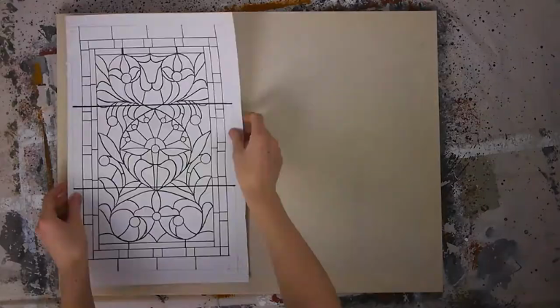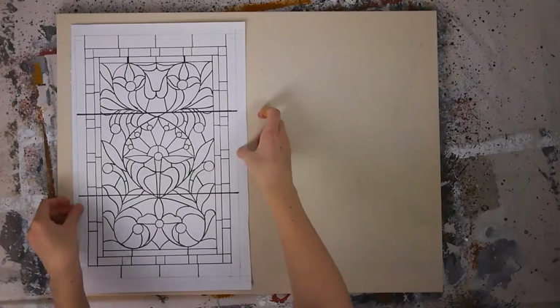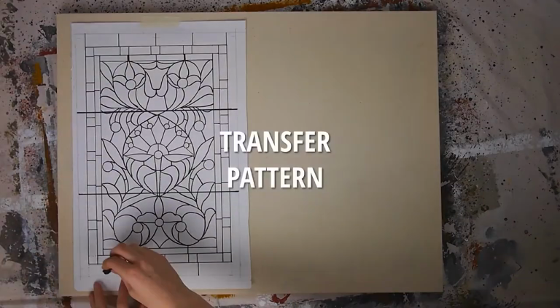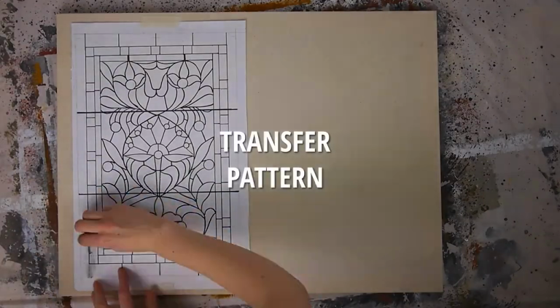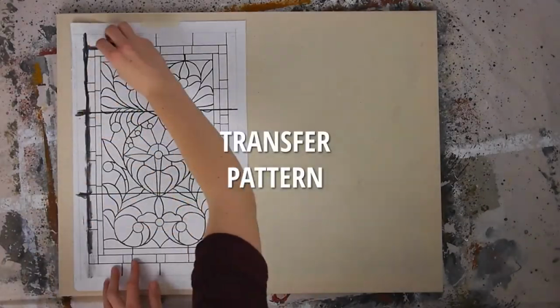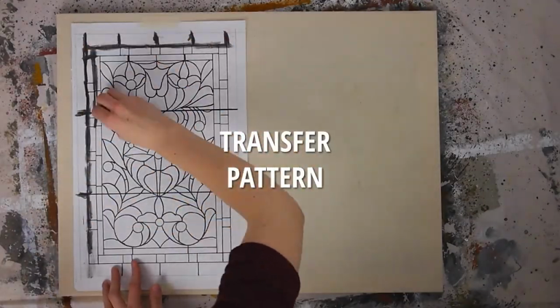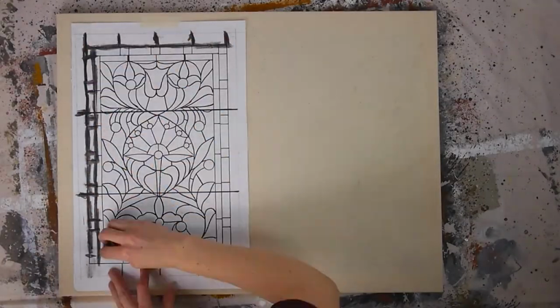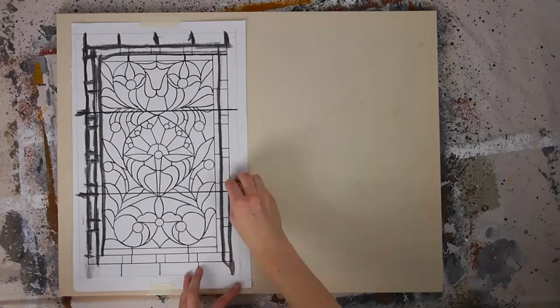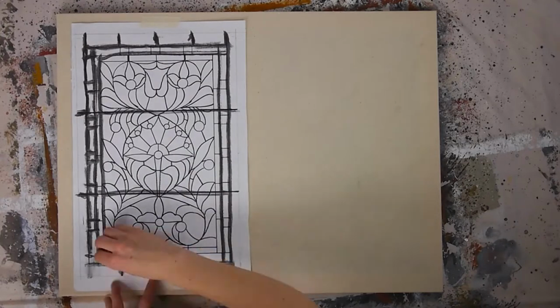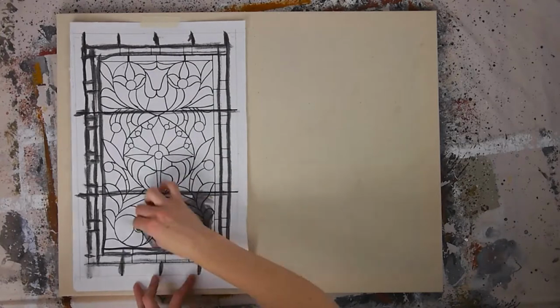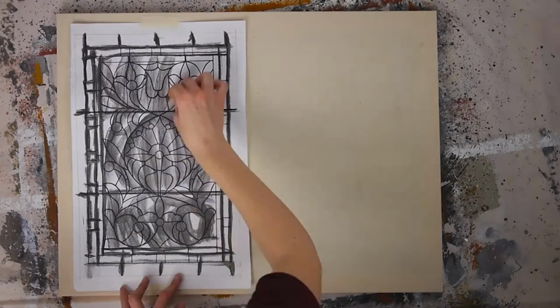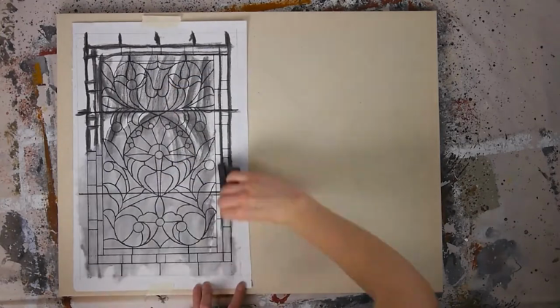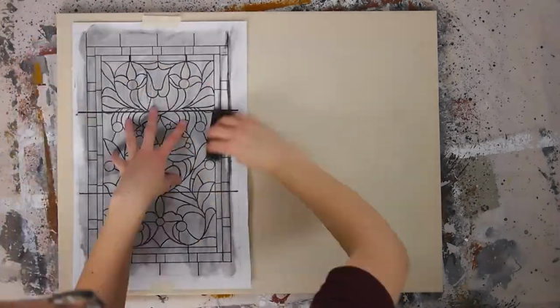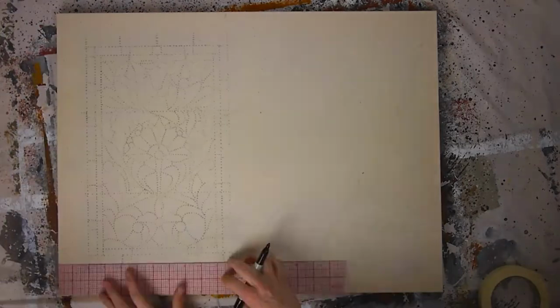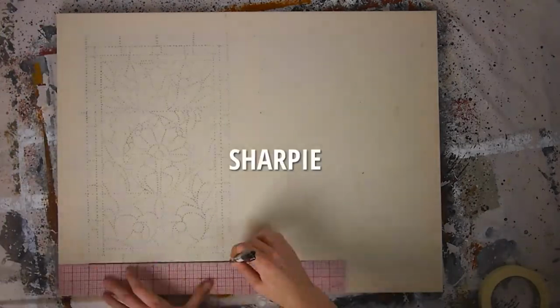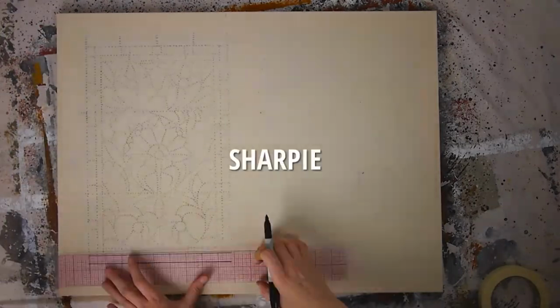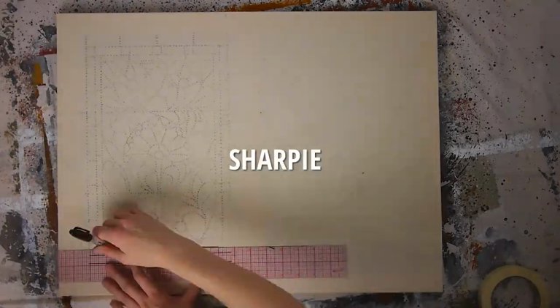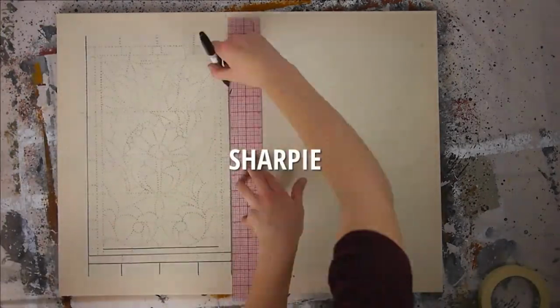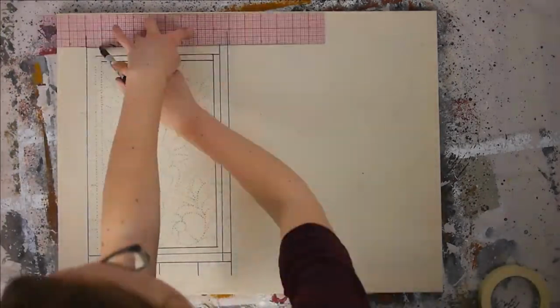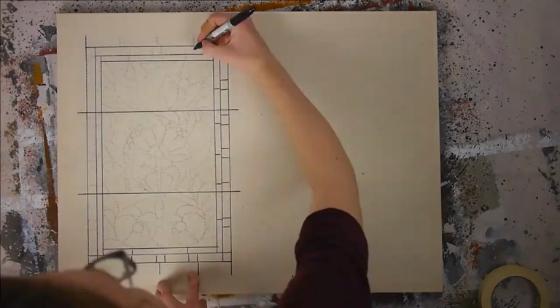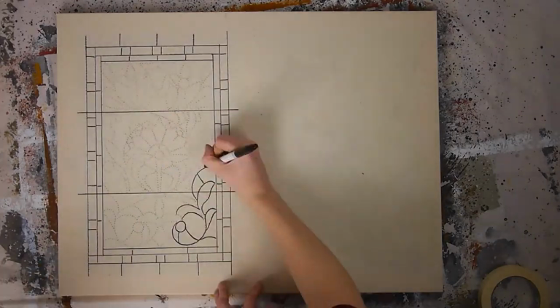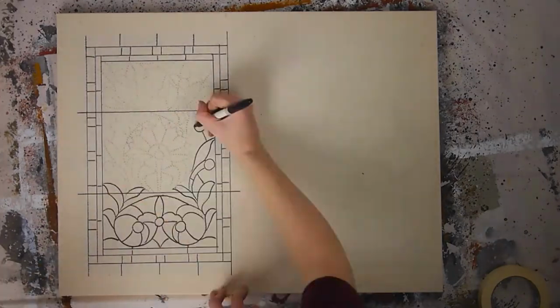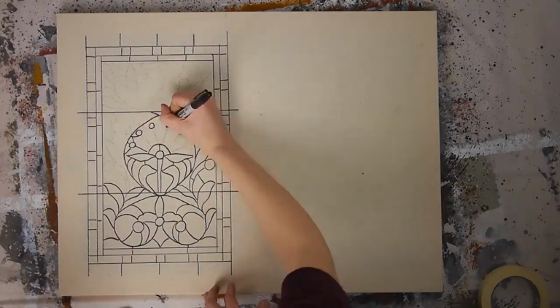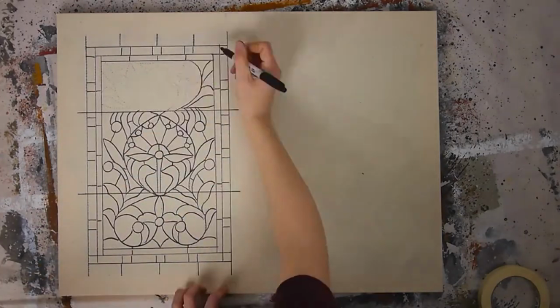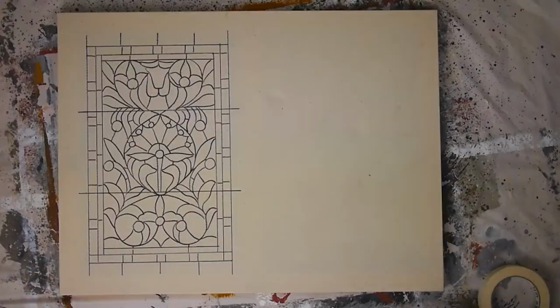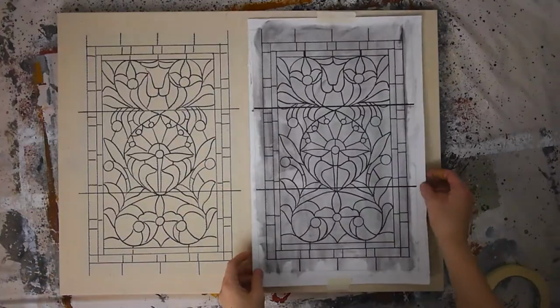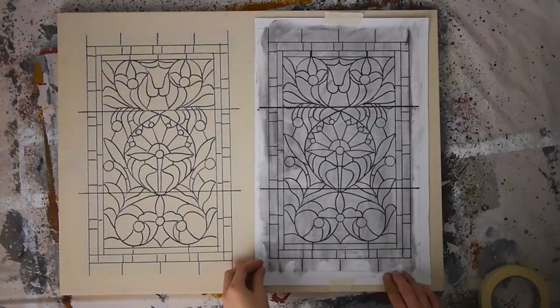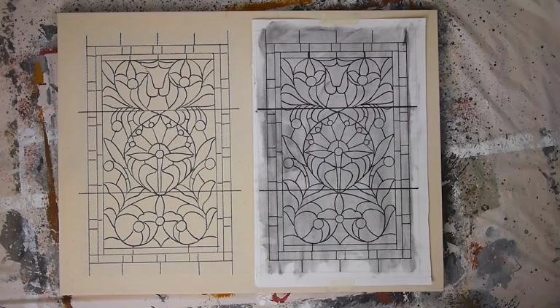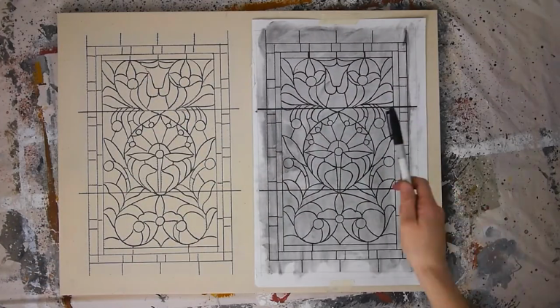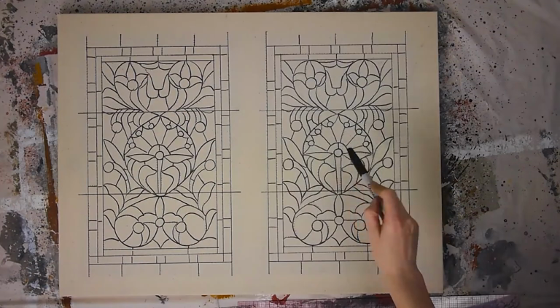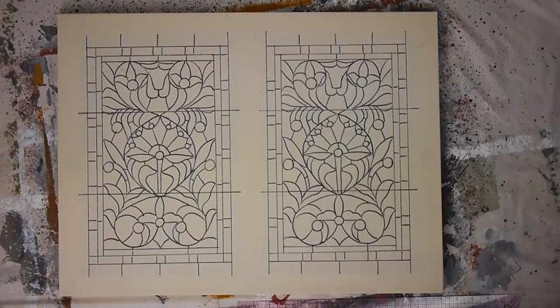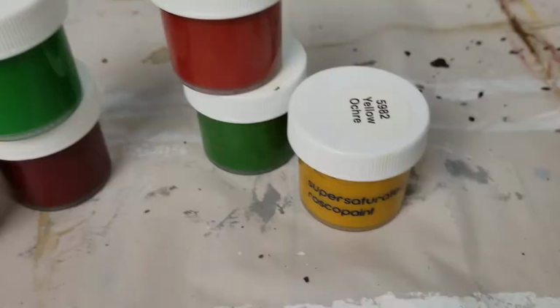And again, if you're in a pinch, you can draw charcoal over the holes and rub it in instead of using a pounce bag. Then draw out your design in Sharpie. Because of the bracing bar in the middle of my frame, I decided to do a side-by-side comparison of two different techniques.